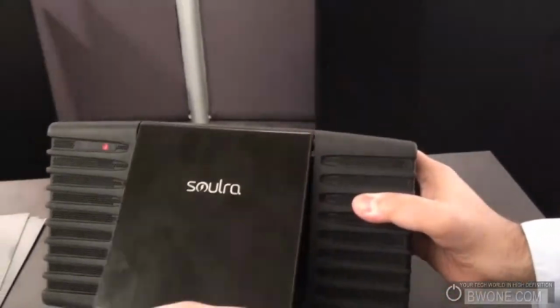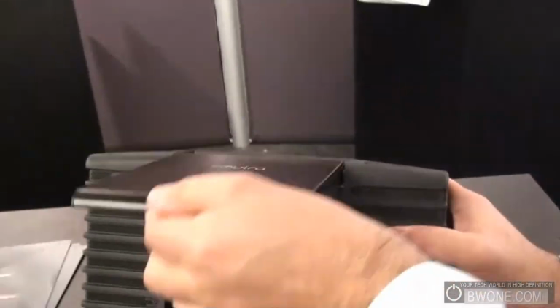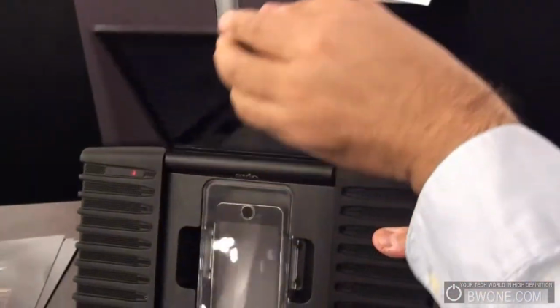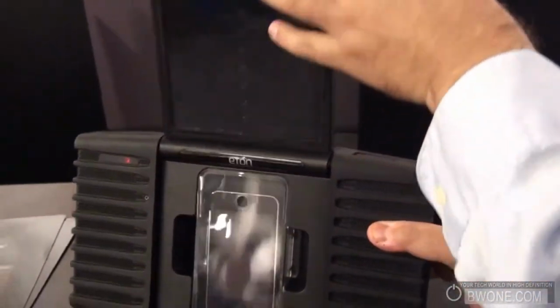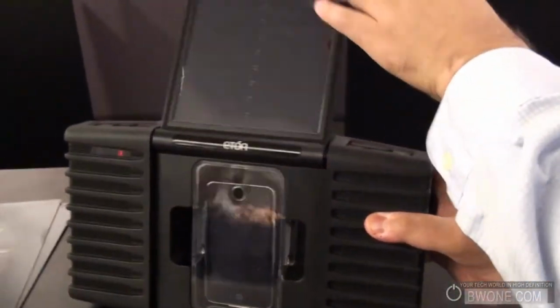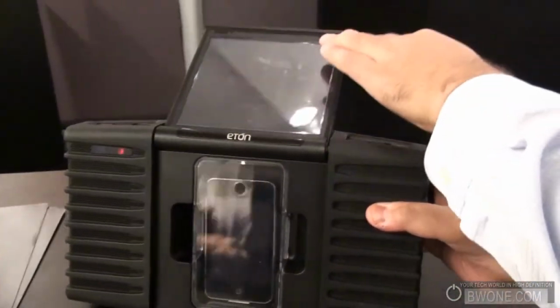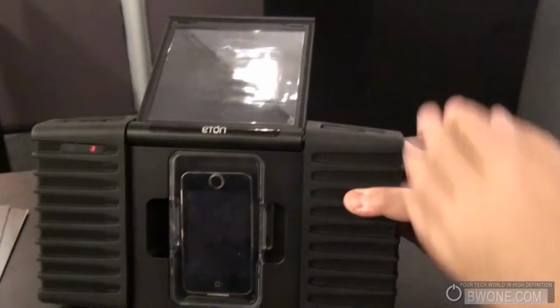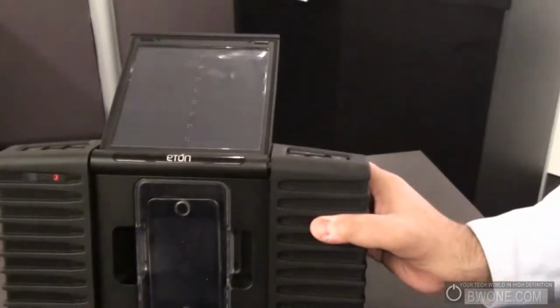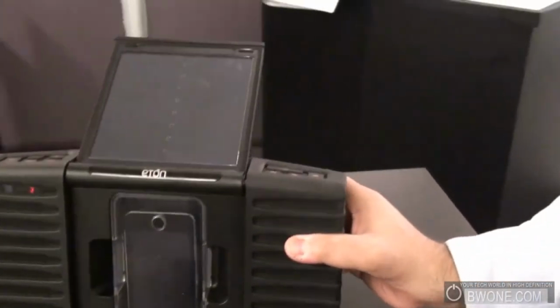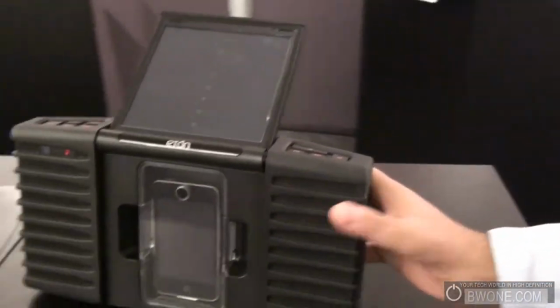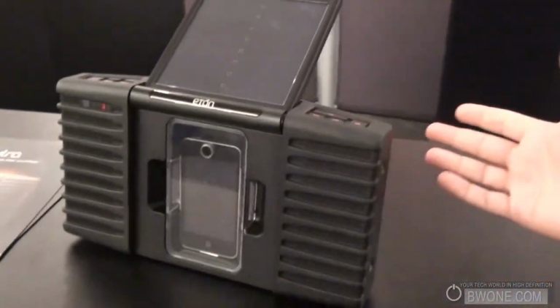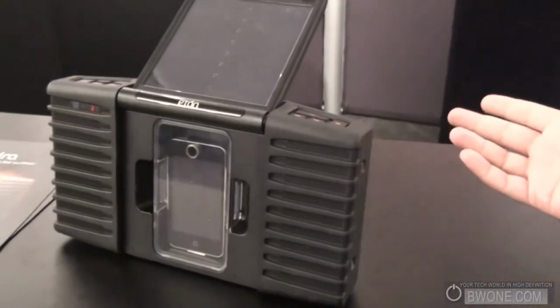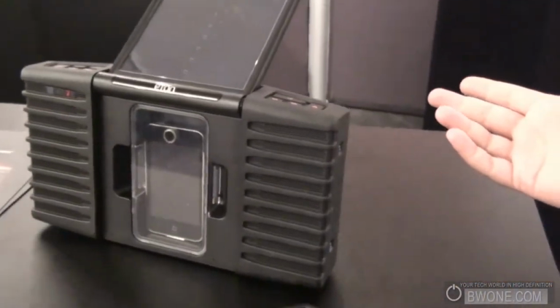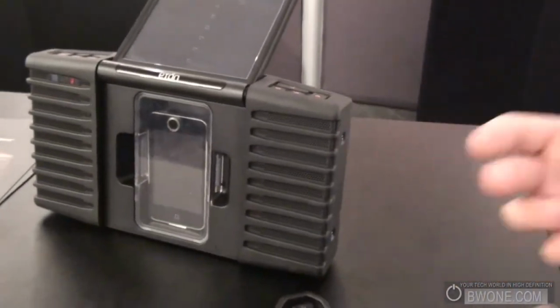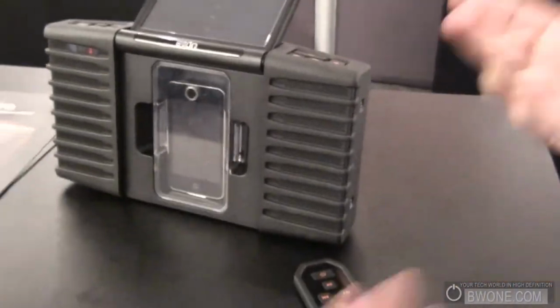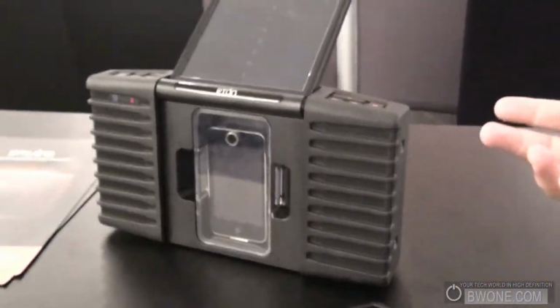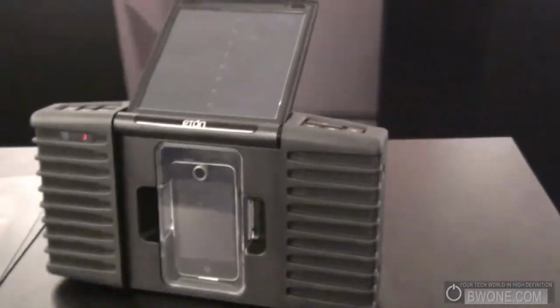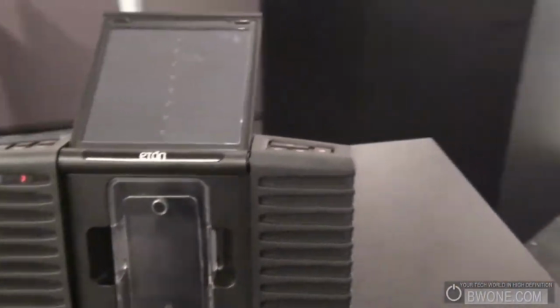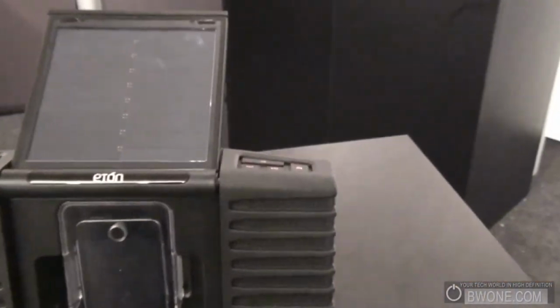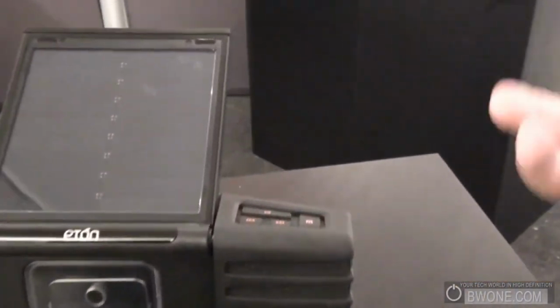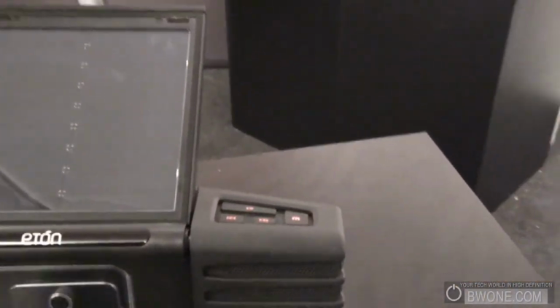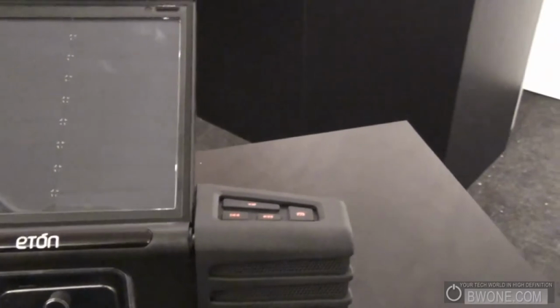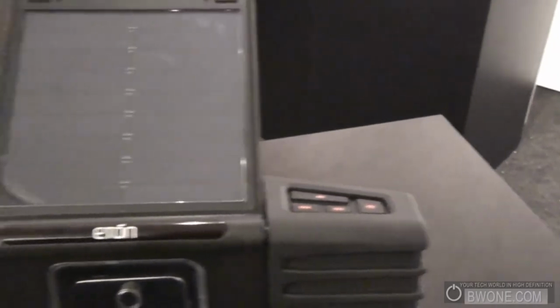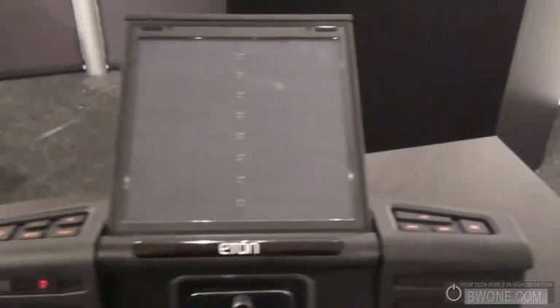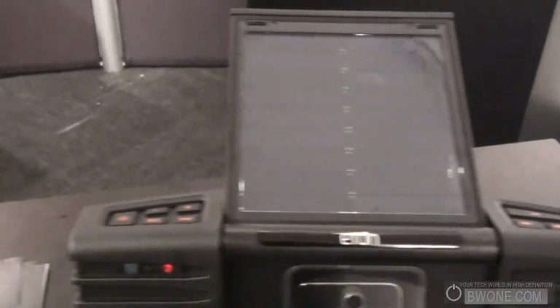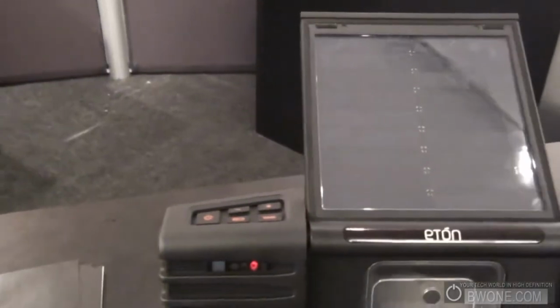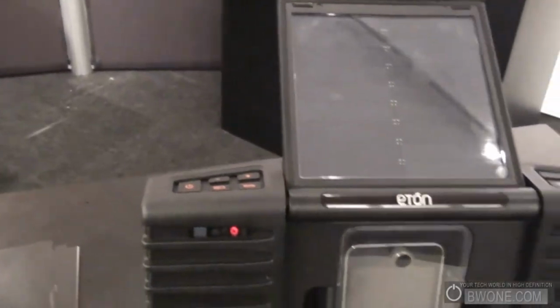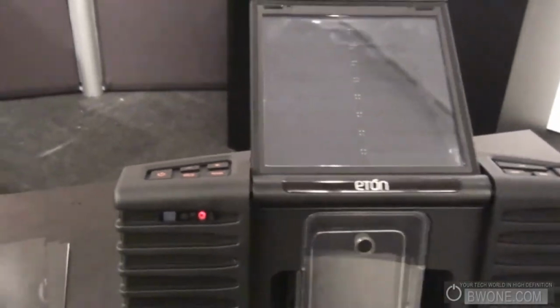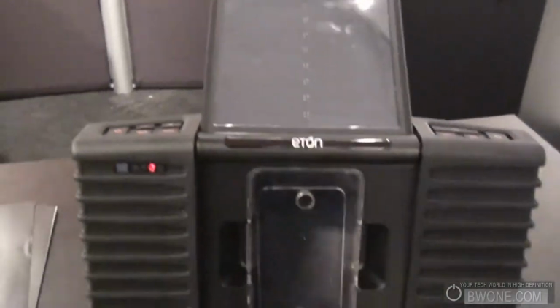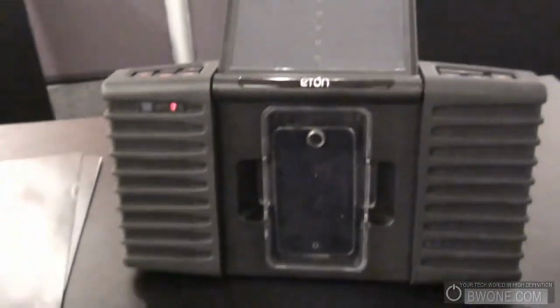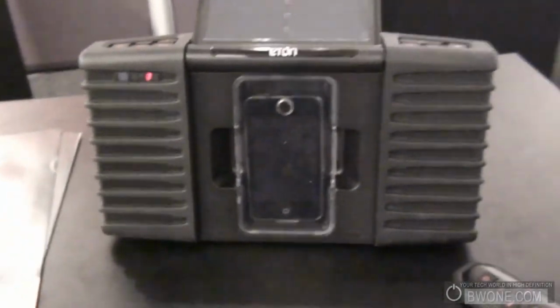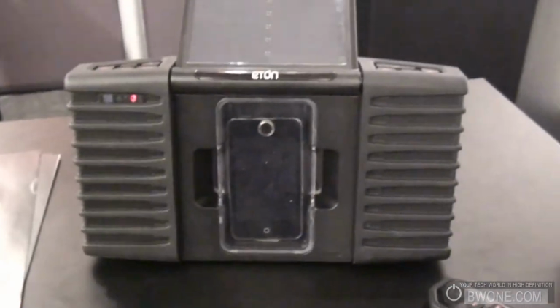This is just perfect for the beach, going on picnics, barbecuing and stuff like that. It's meant for taking your favorite tunes and having fun outside with your music.